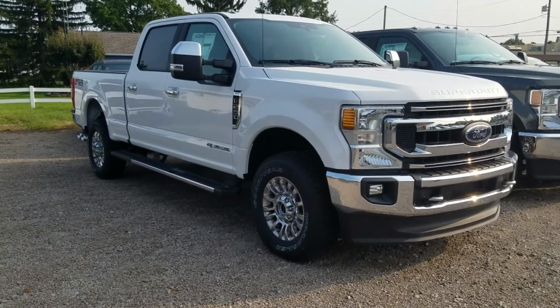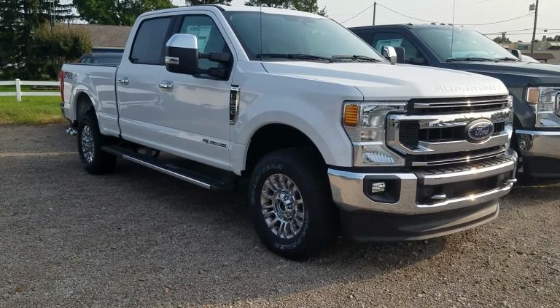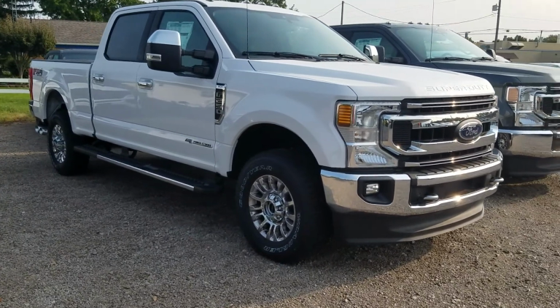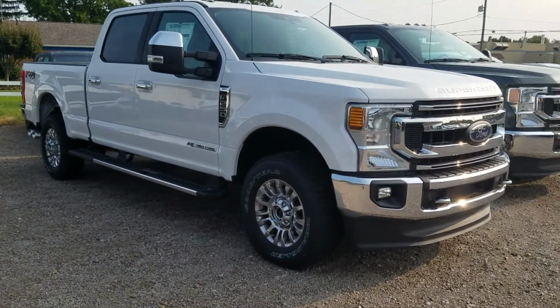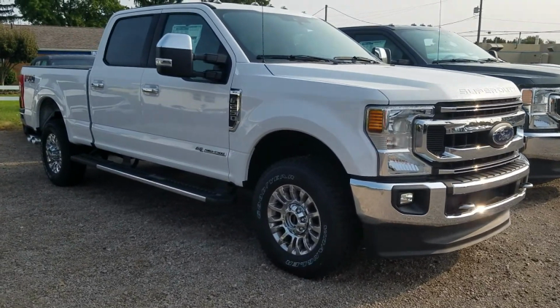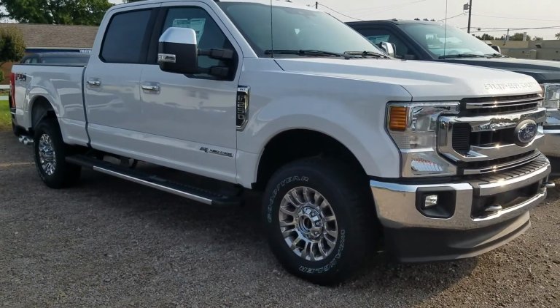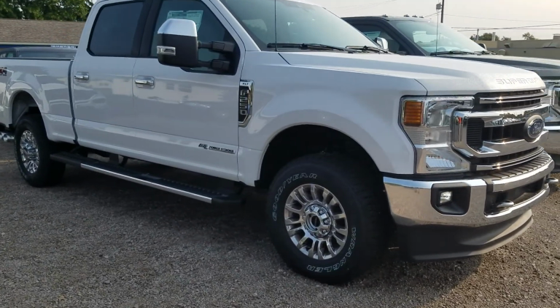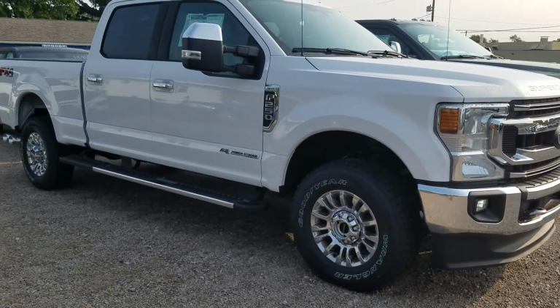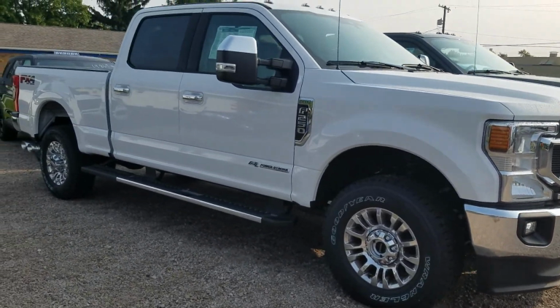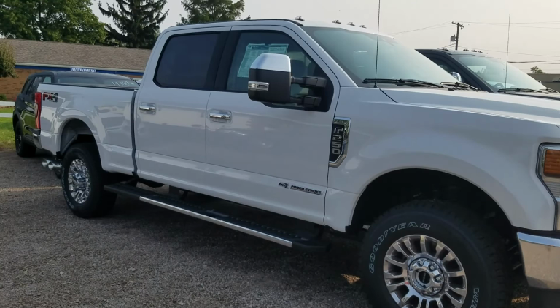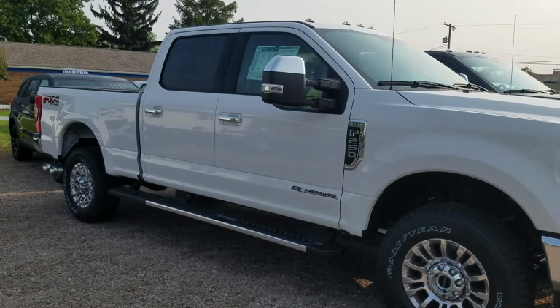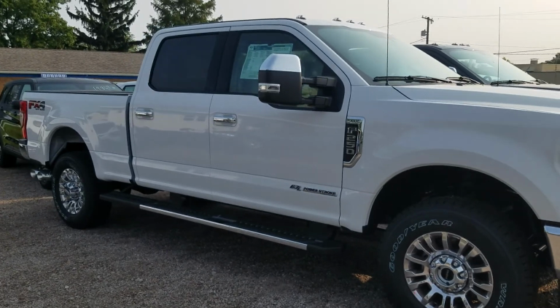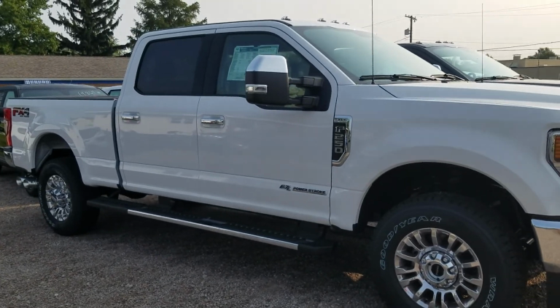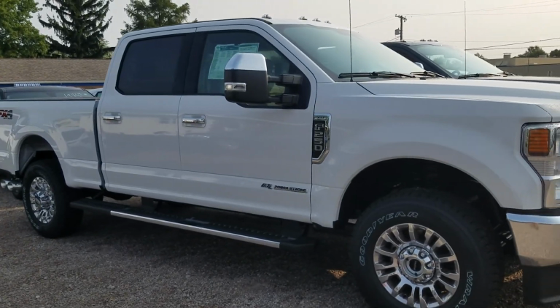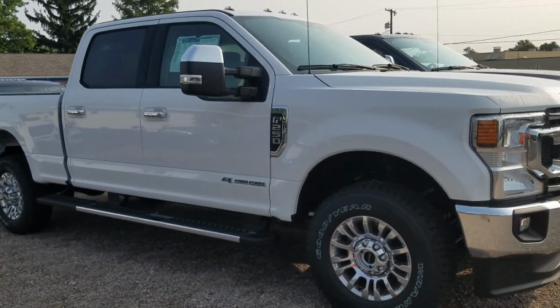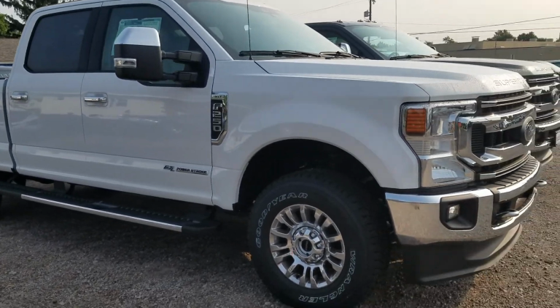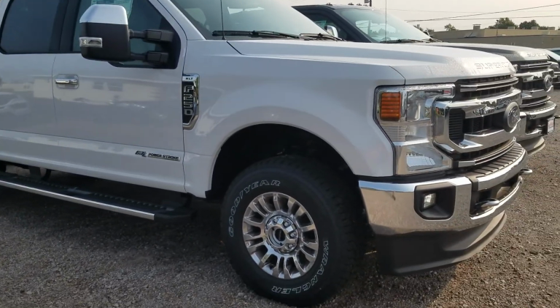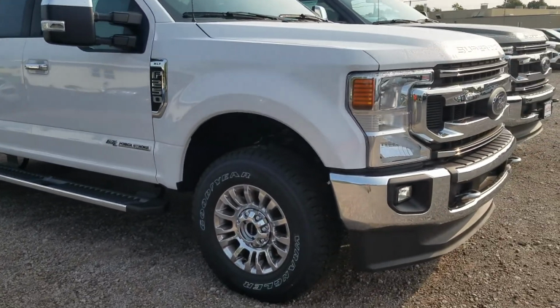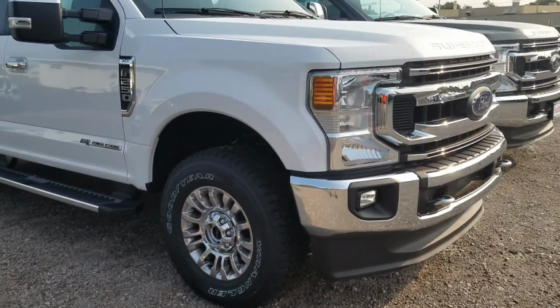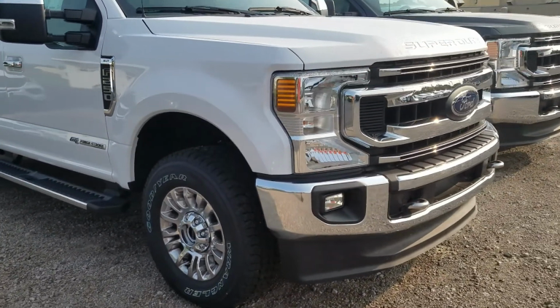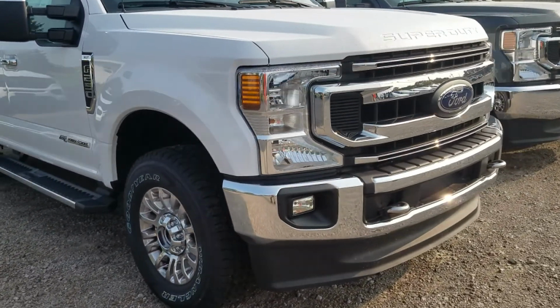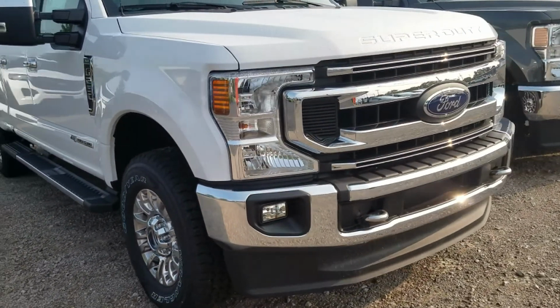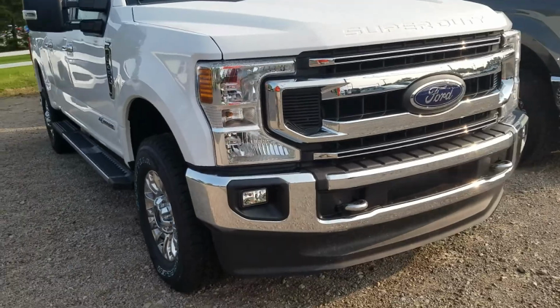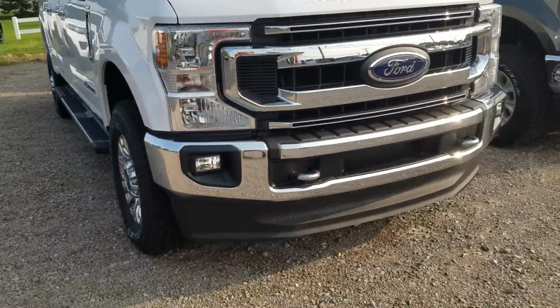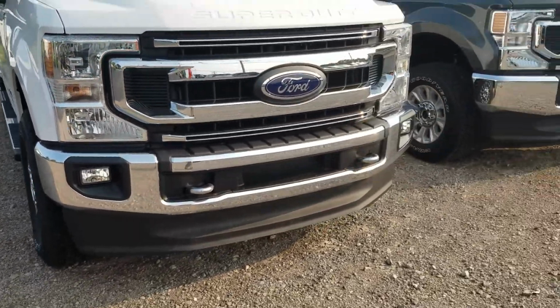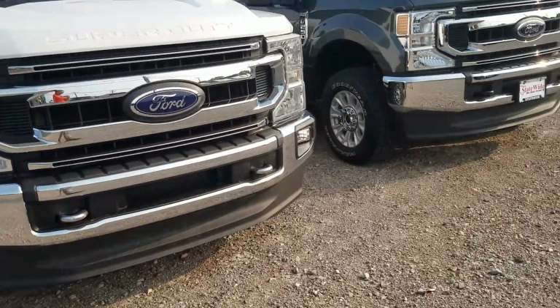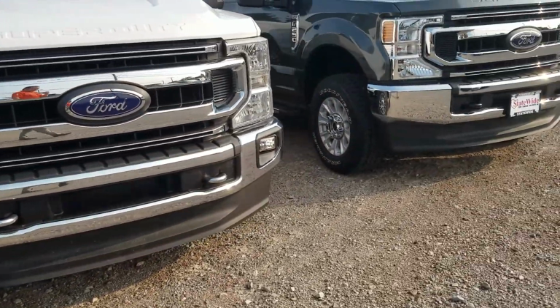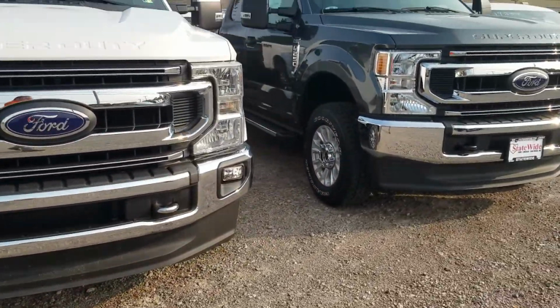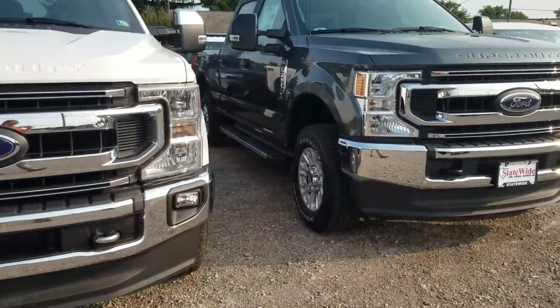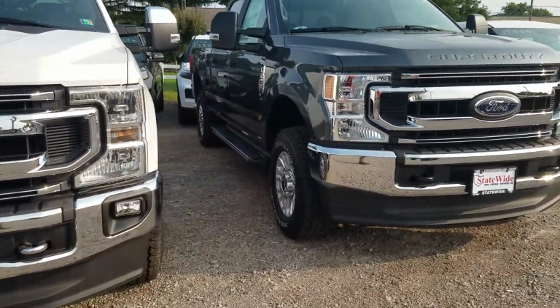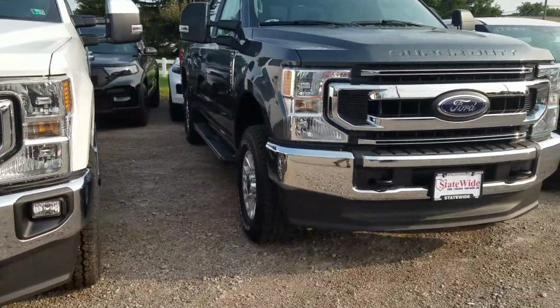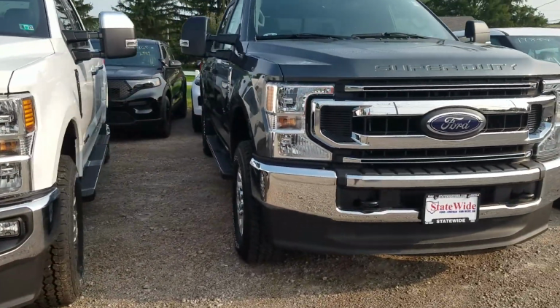Hey Andrew, Jackson Young here with Statewide Ford Lincoln. We're checking out F-250s here. We have two 2020 F-250s. This one is an XLT model. It has the Power Stroke diesel engine.